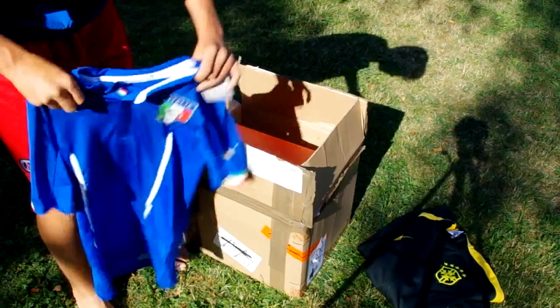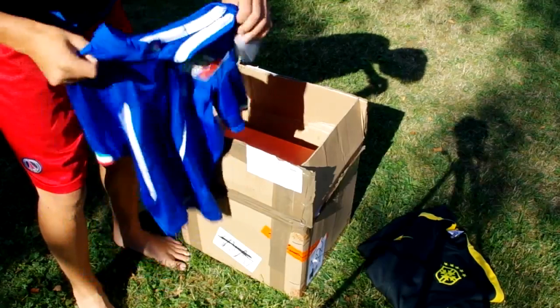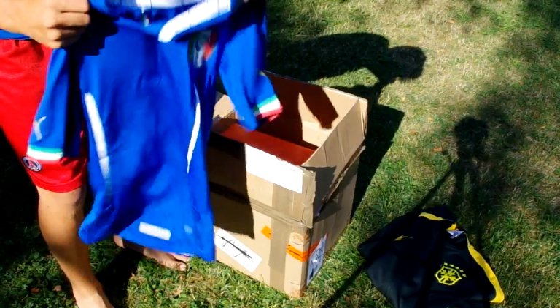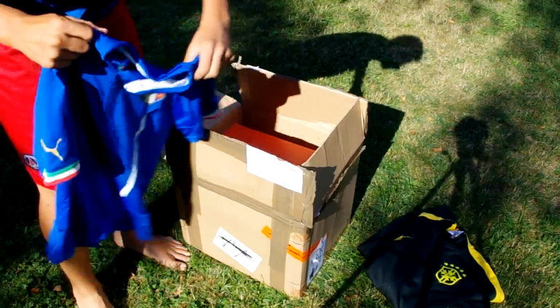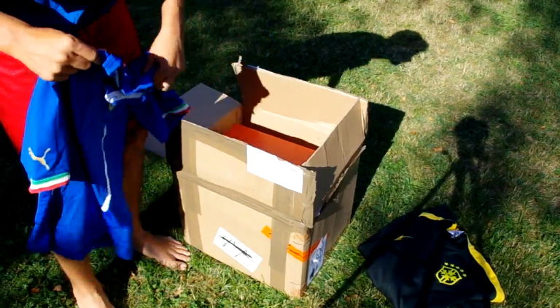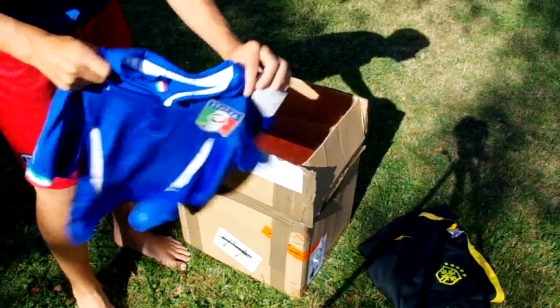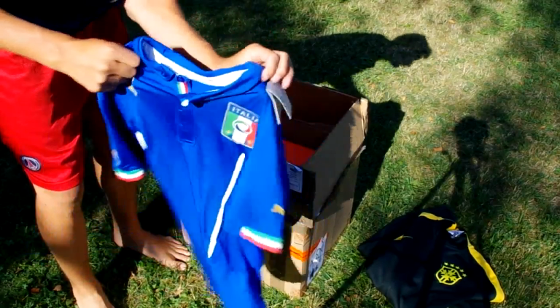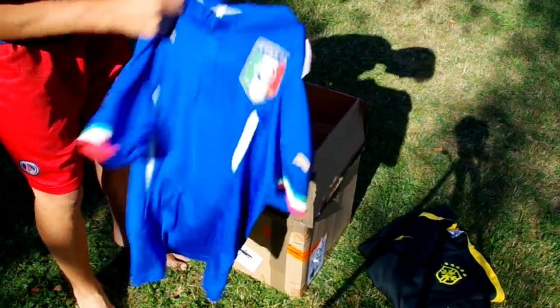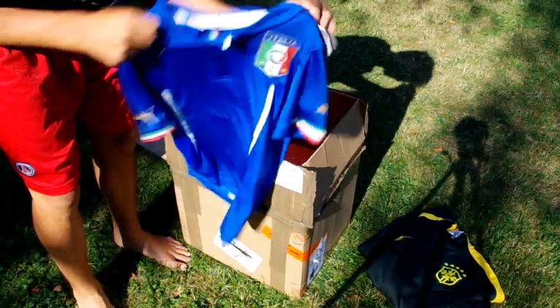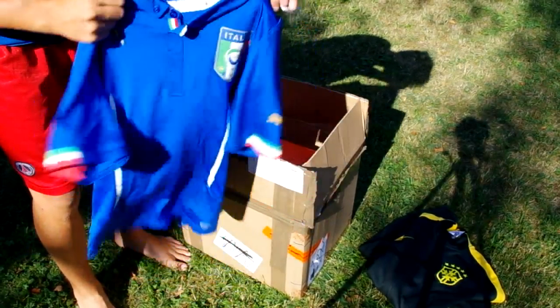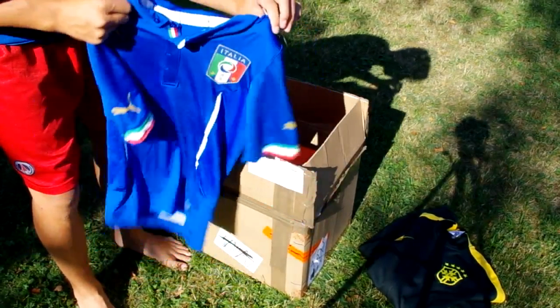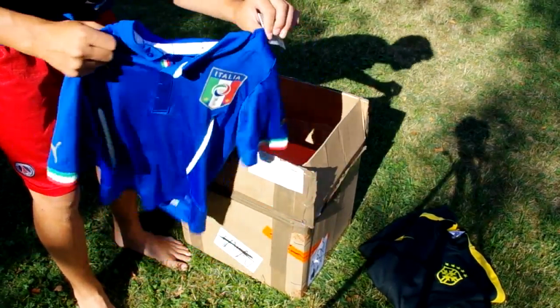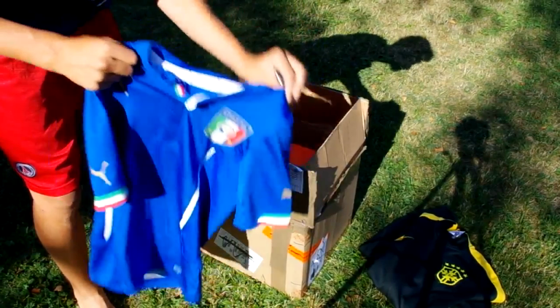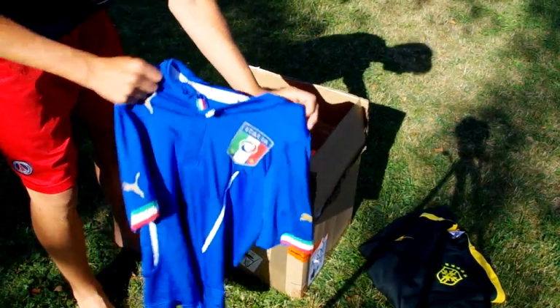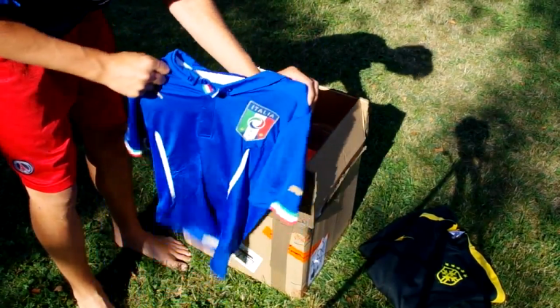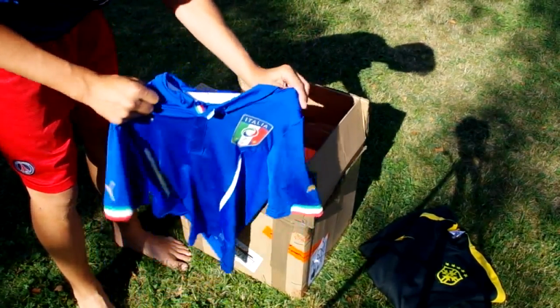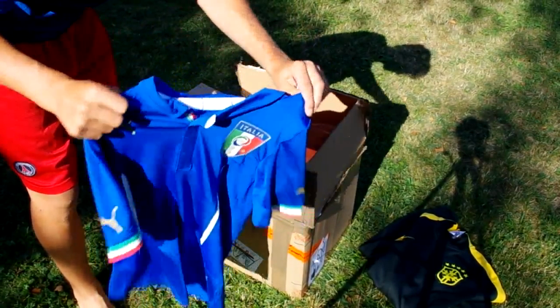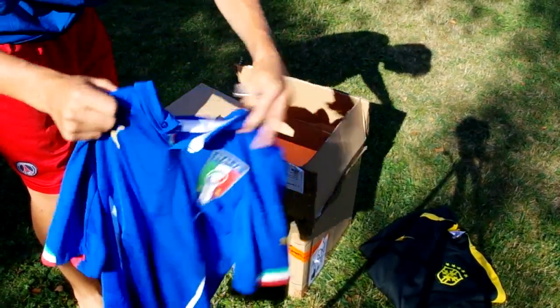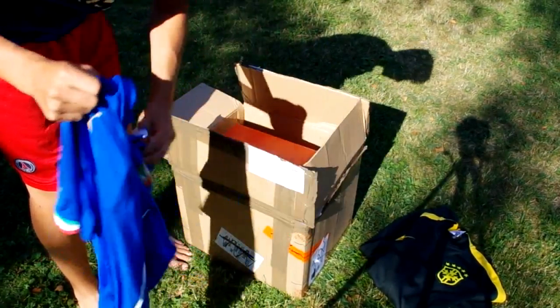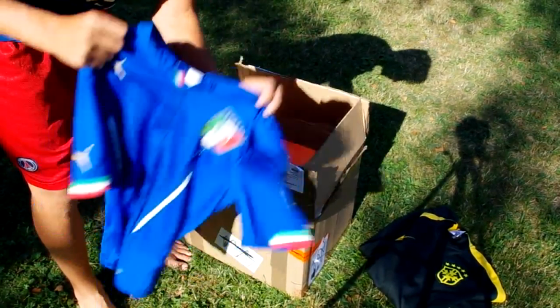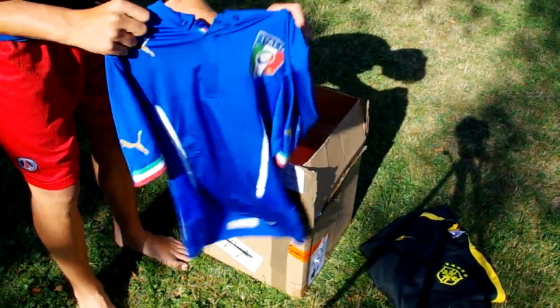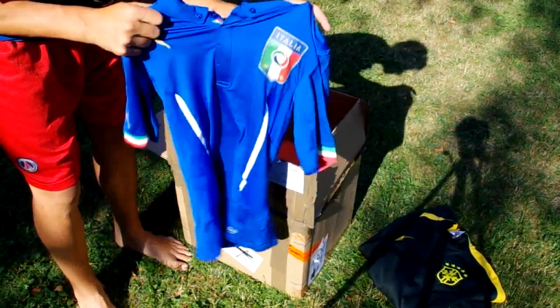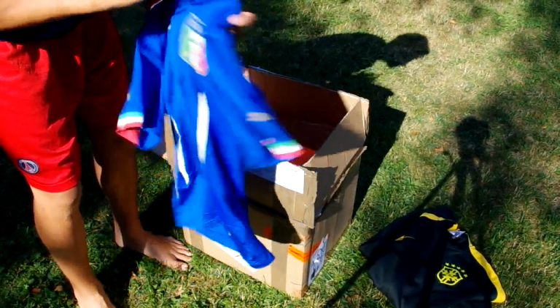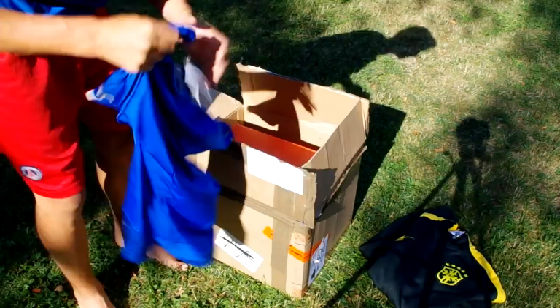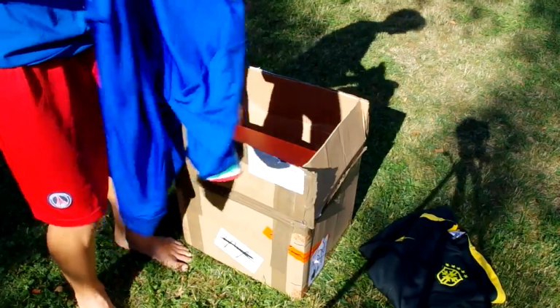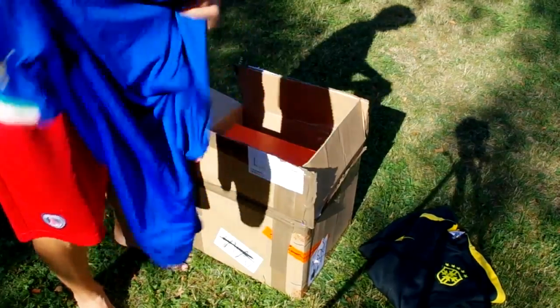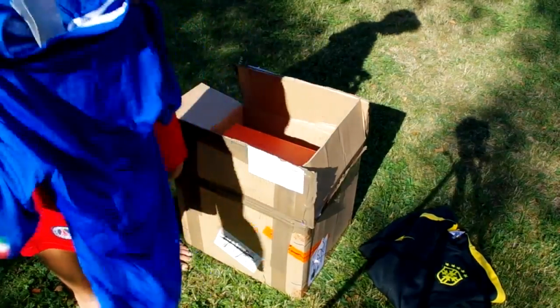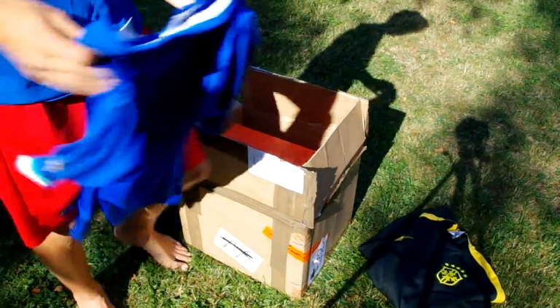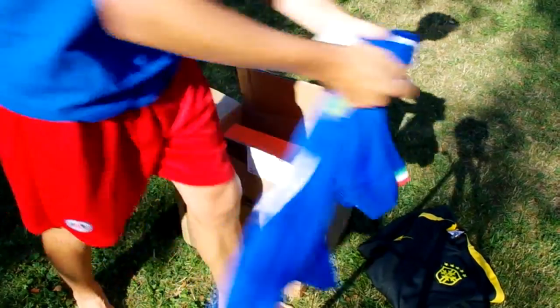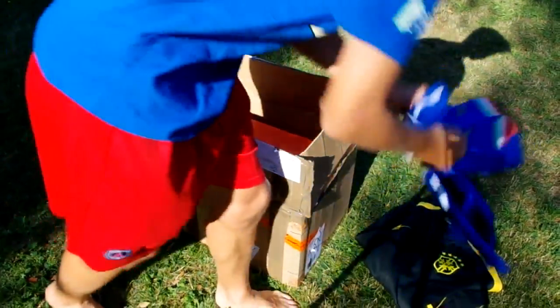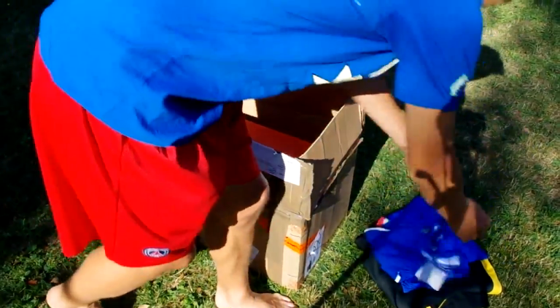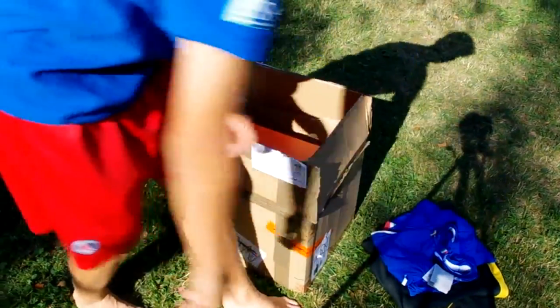And then we have the Italy shirt. In the World Cup they made very tight kits, and this one is also pretty tight, so I'm not going to try it on. This is going on my wall or something because I can't really wear it.